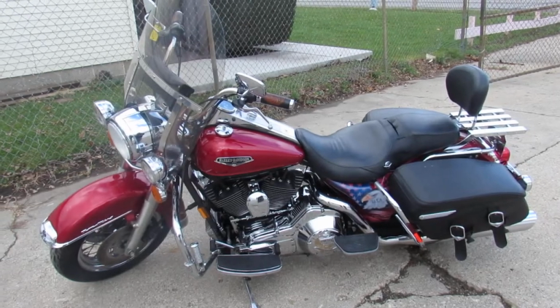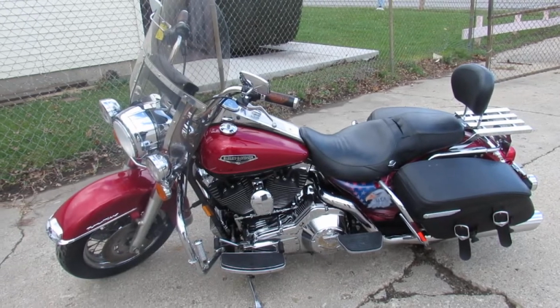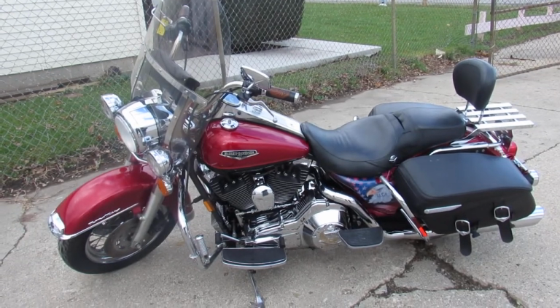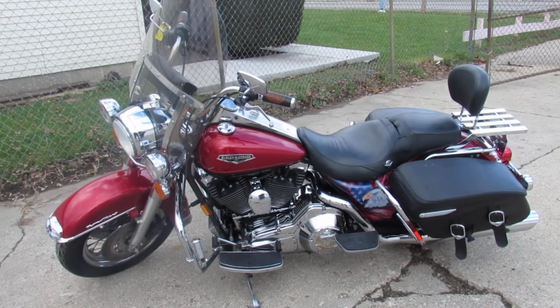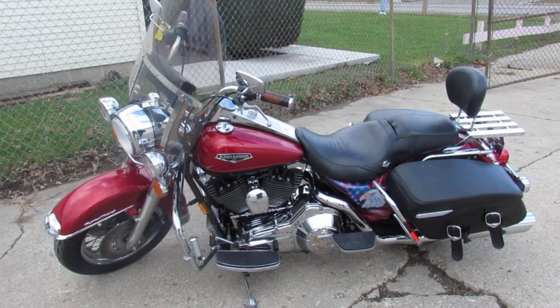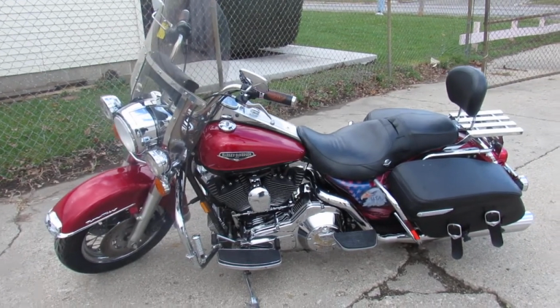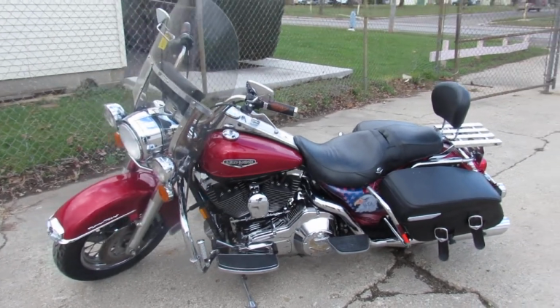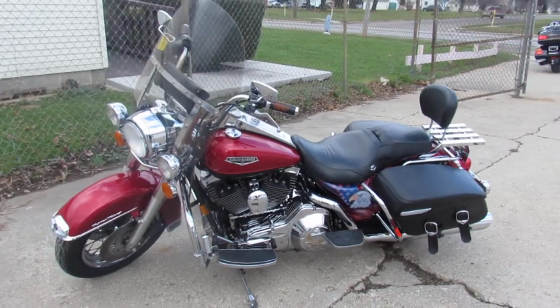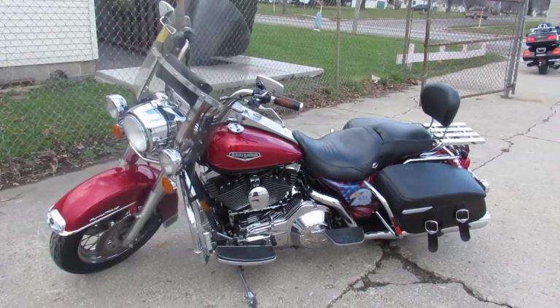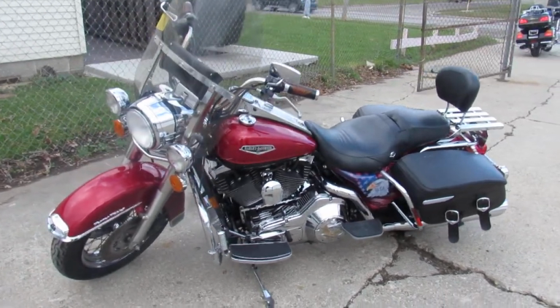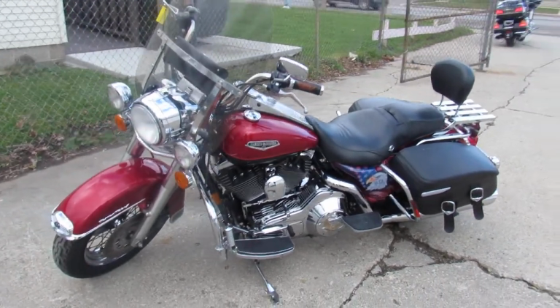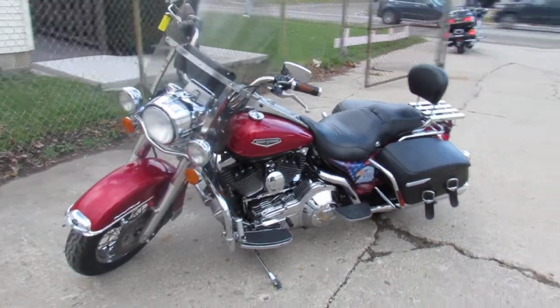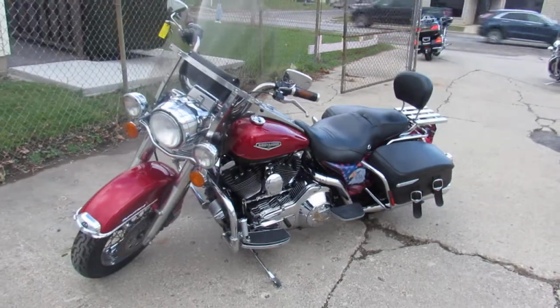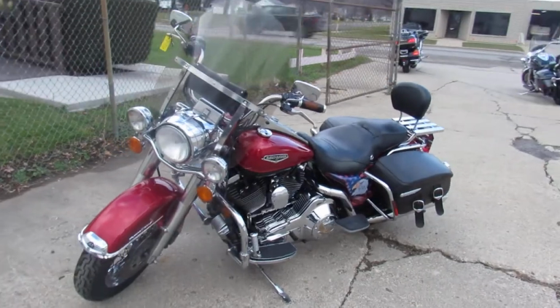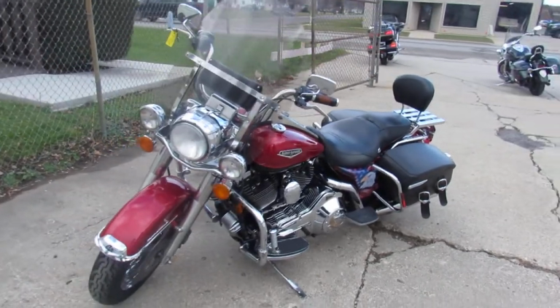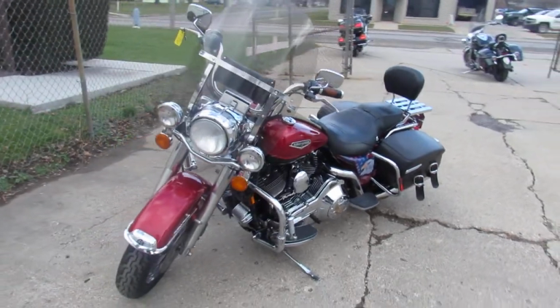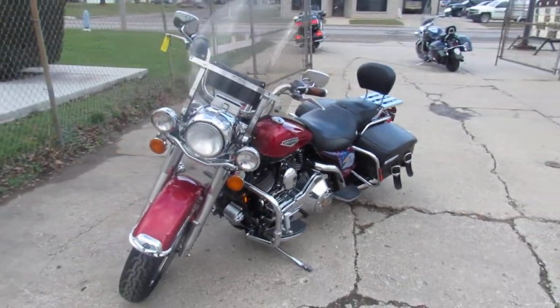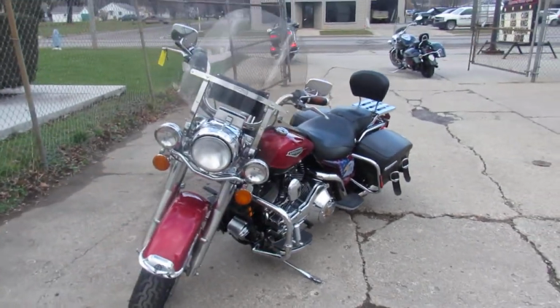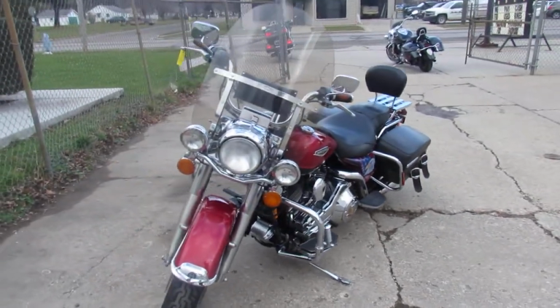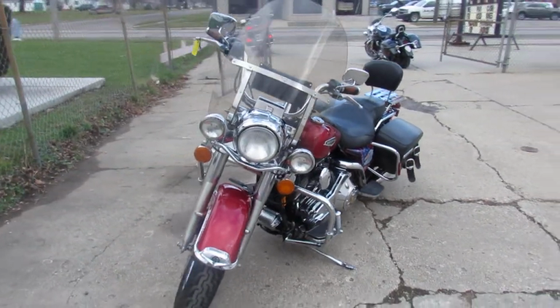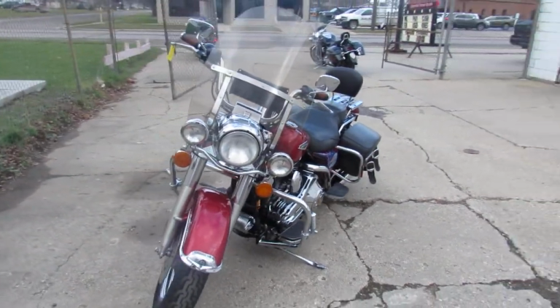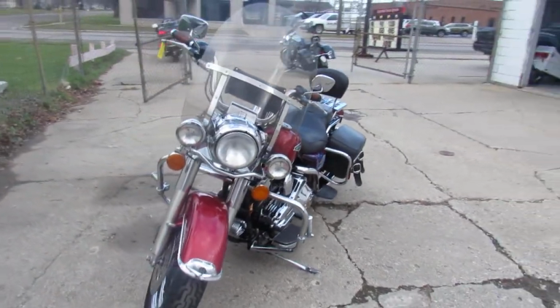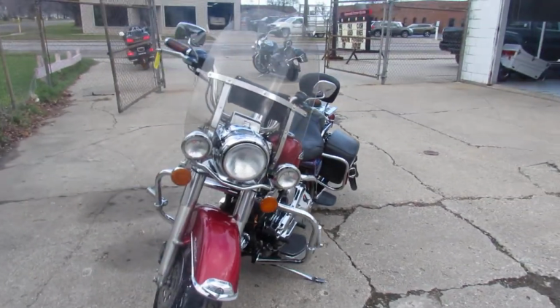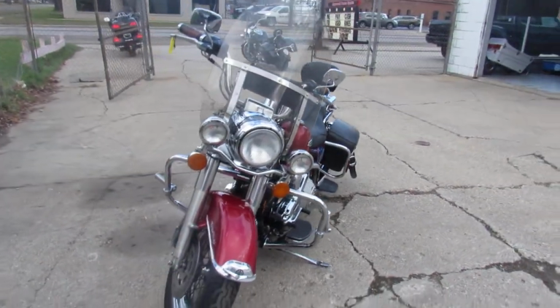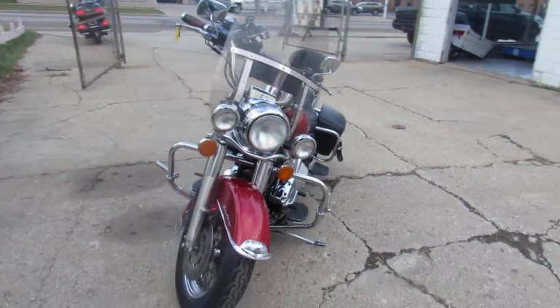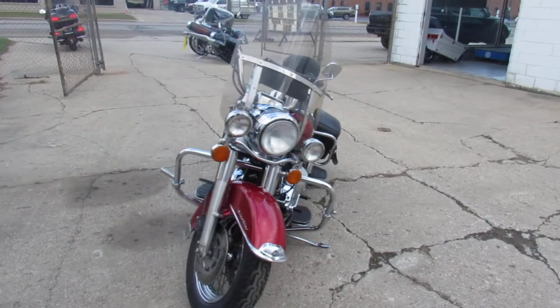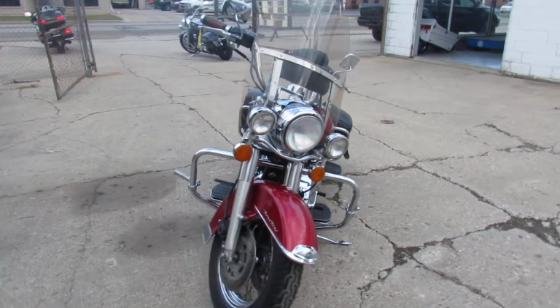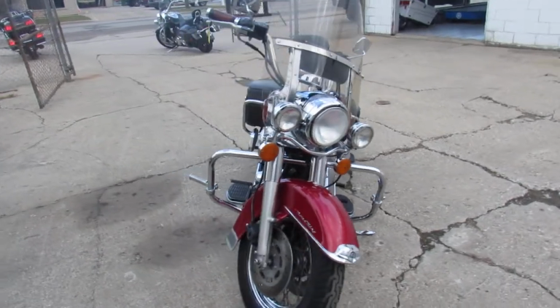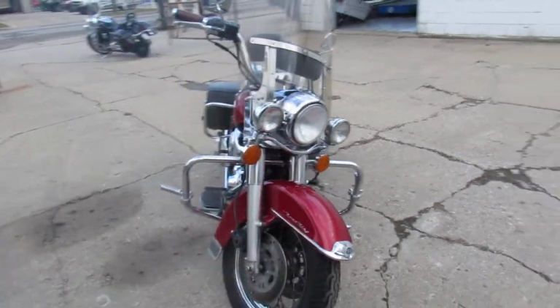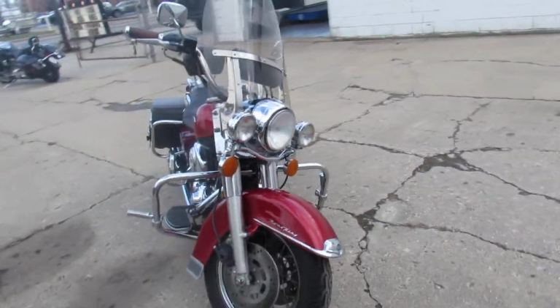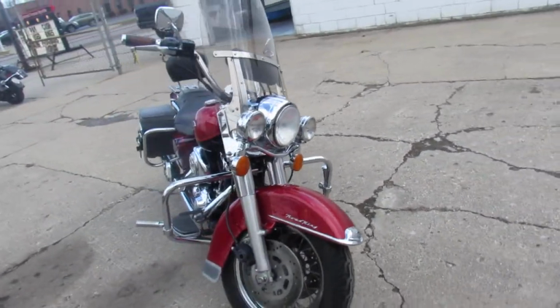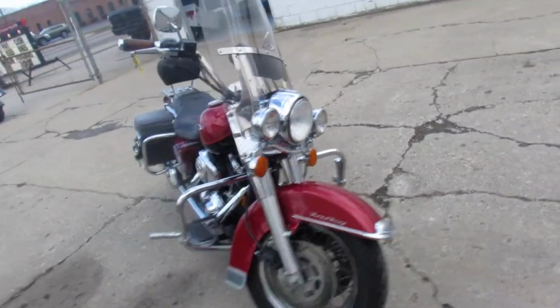Hey guys, ApprovalPowerSports.com here. Anybody looking for a used Harley Davidson, we have them in stock. Road King, Fat Boys, Road Glides, Ultra Classic, Street Glides, and V-Rods.